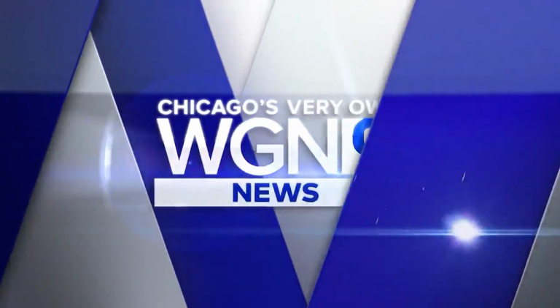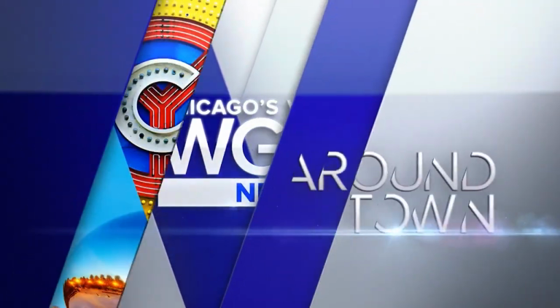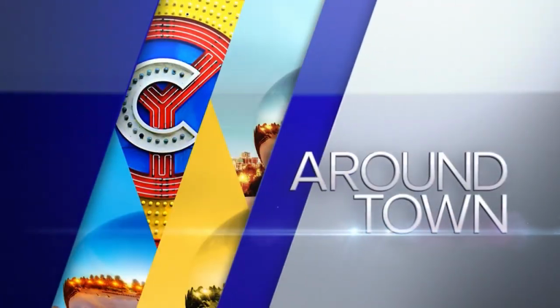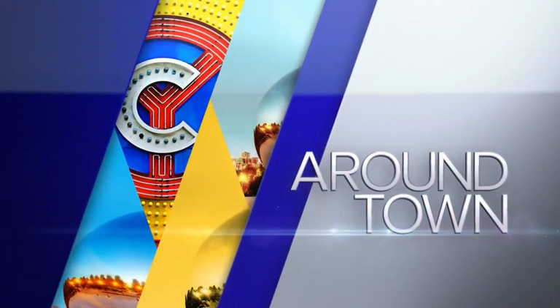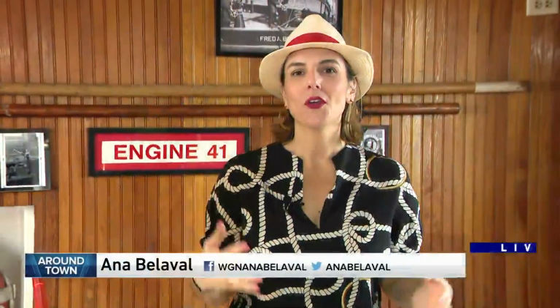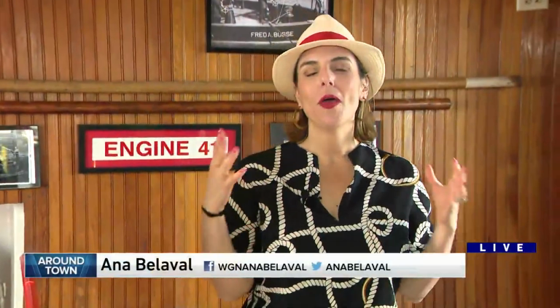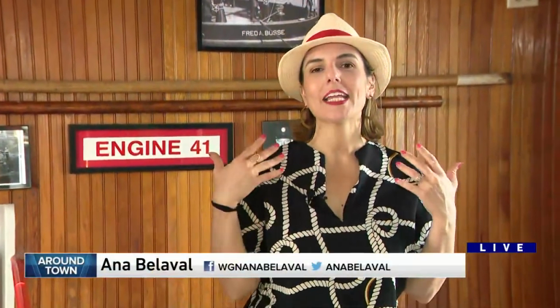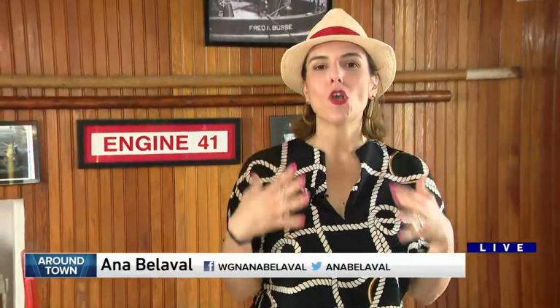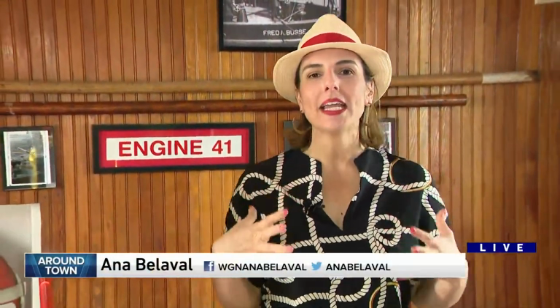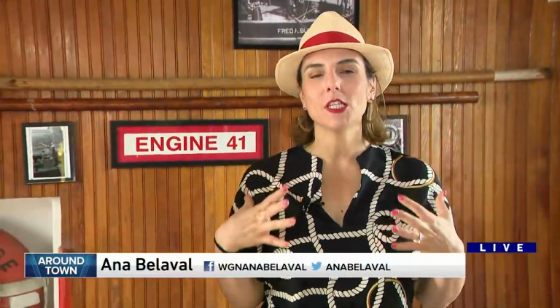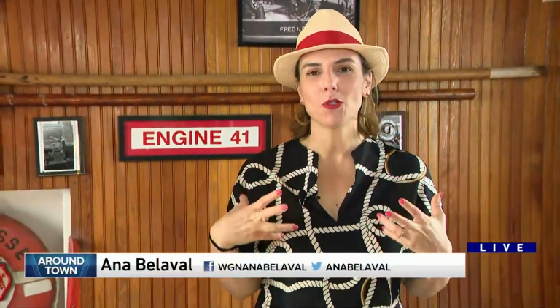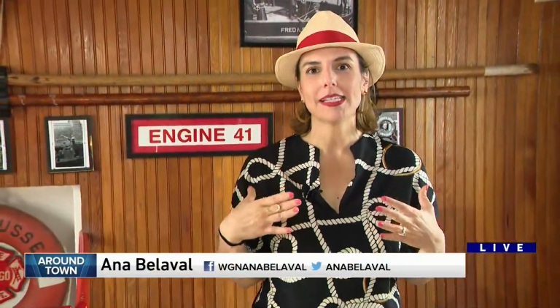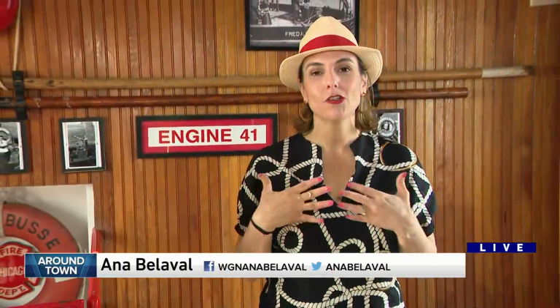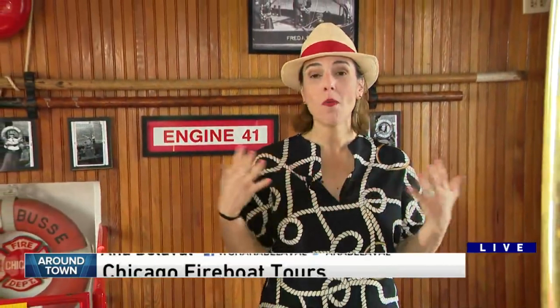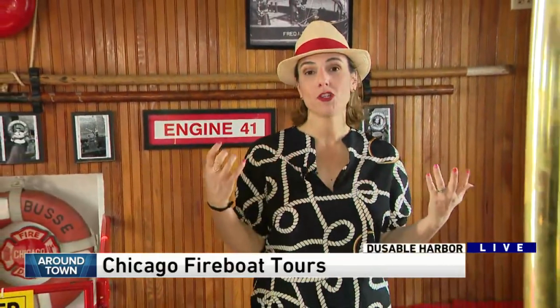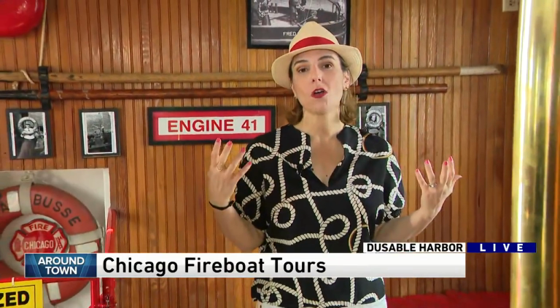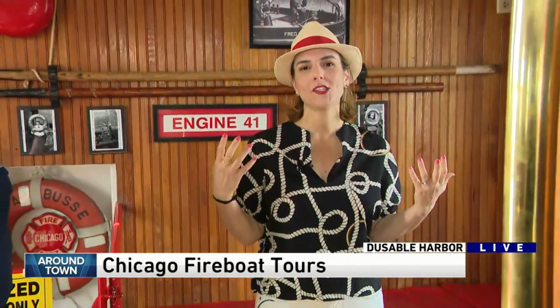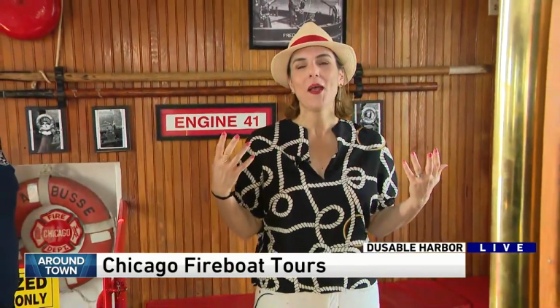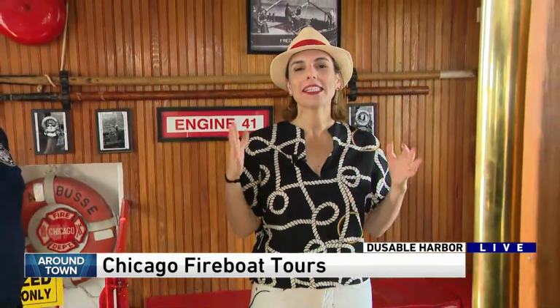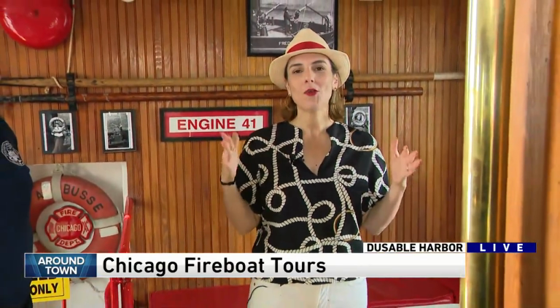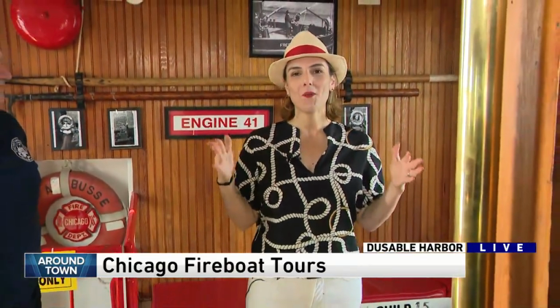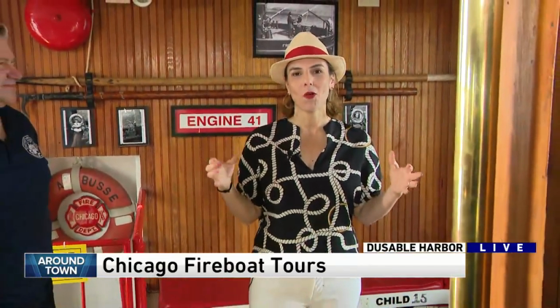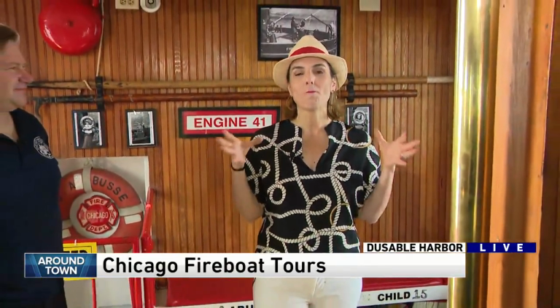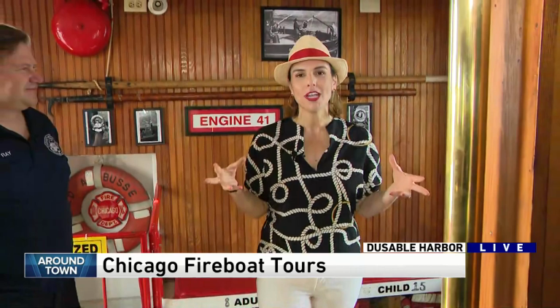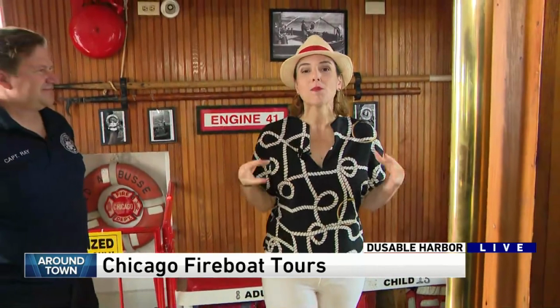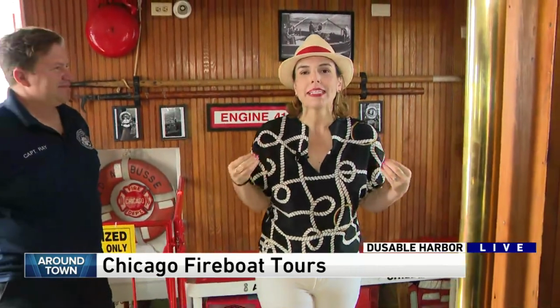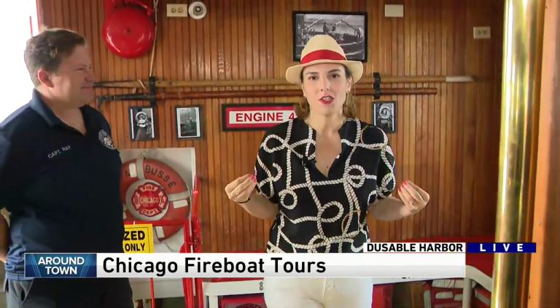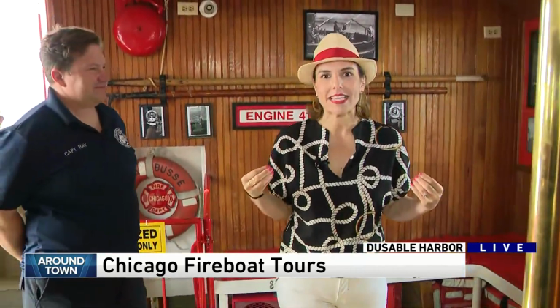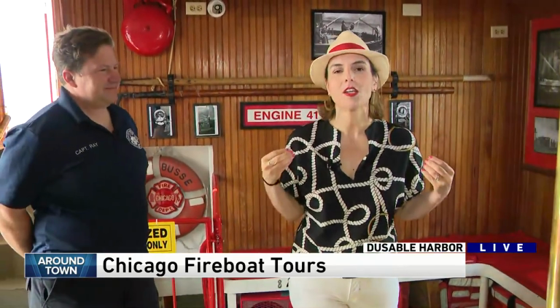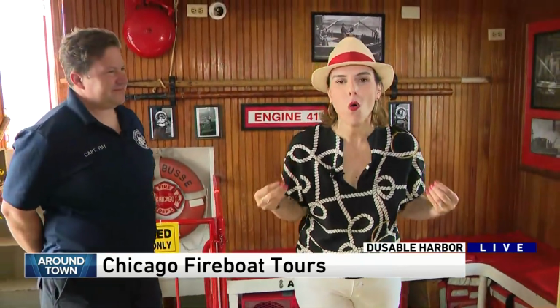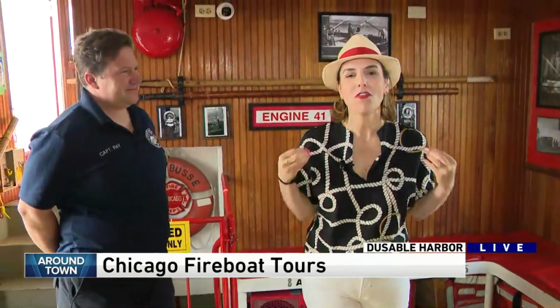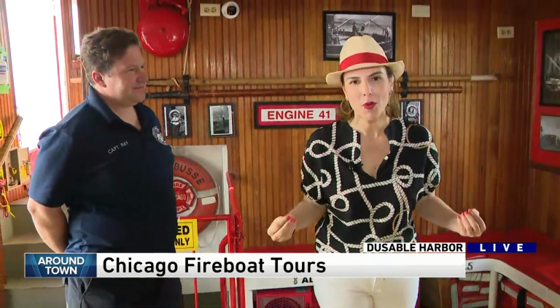Hey Anna. You know I've taken so many of these boat tours and learned so much about Chicago and its history, but seldom do I take a boat tour where the boat itself has plenty of history. This one is an old fireboat.